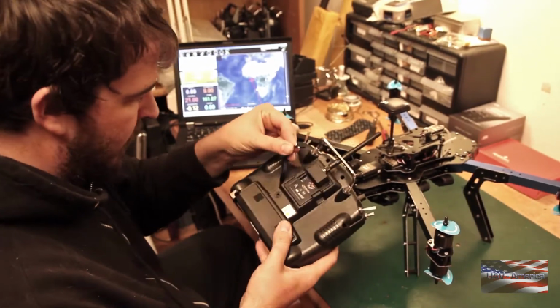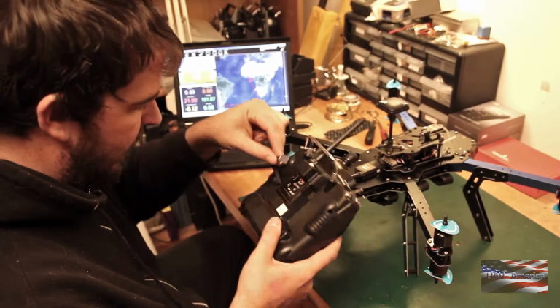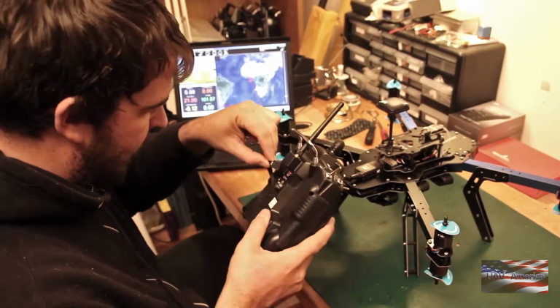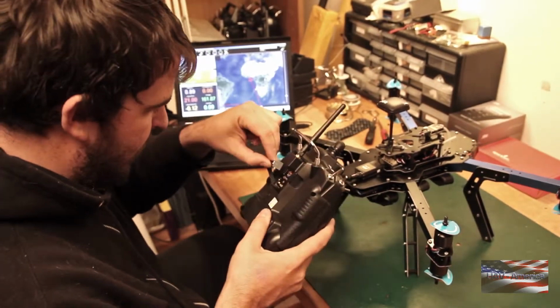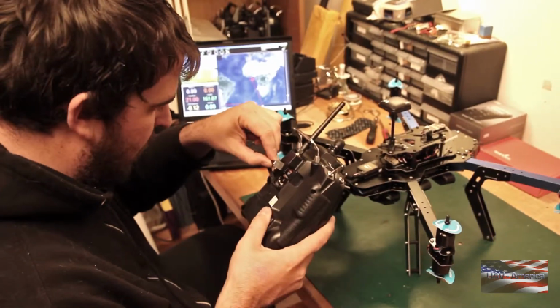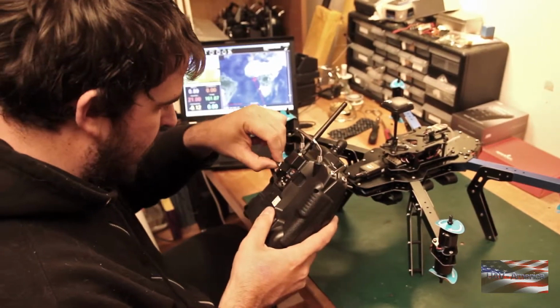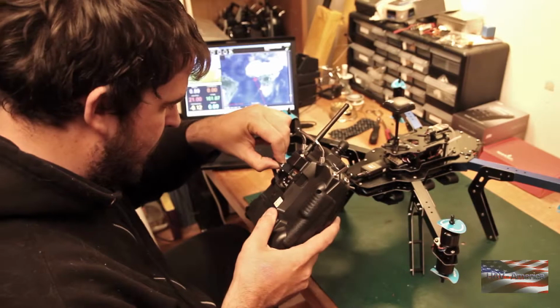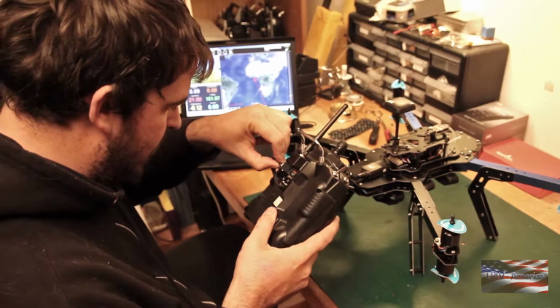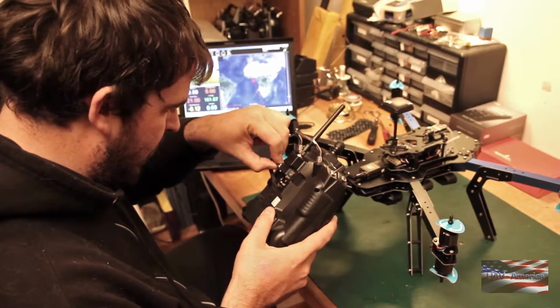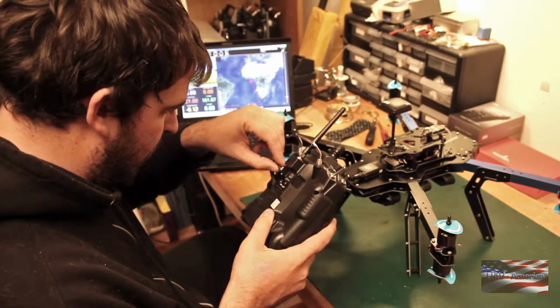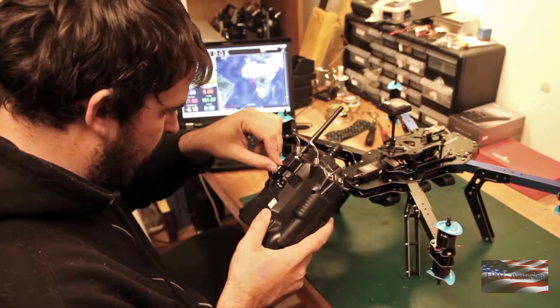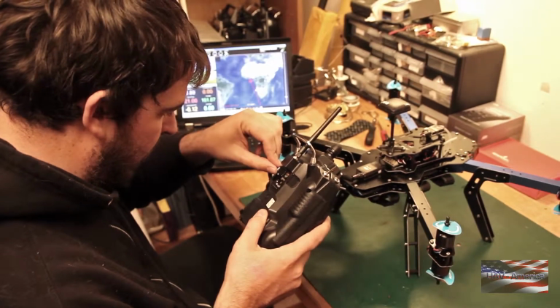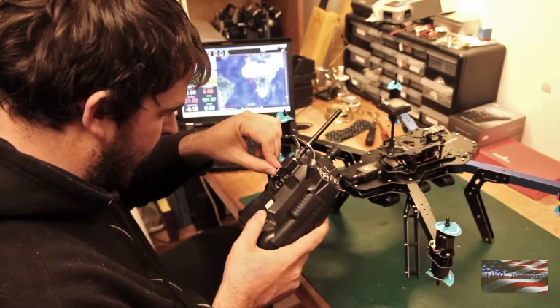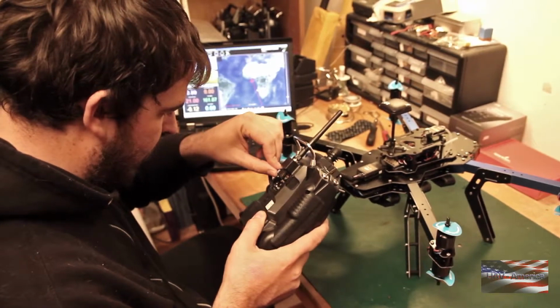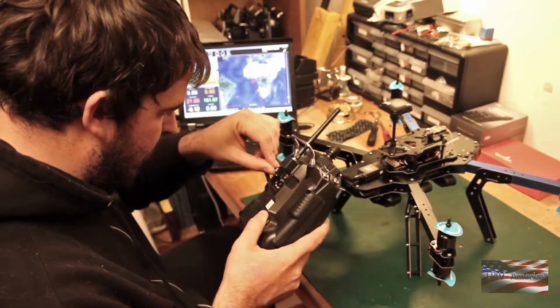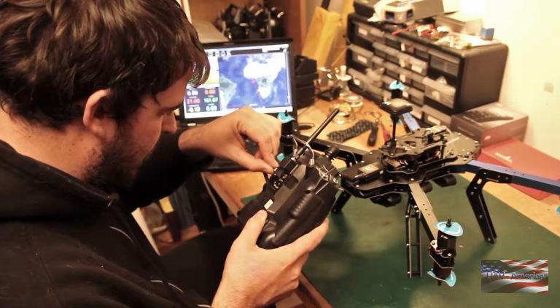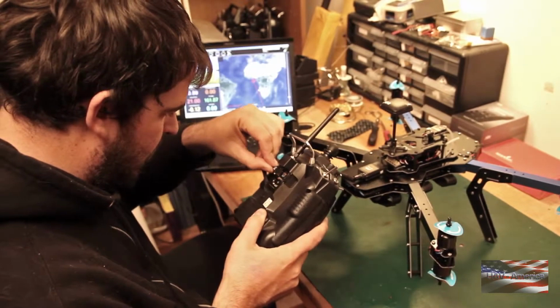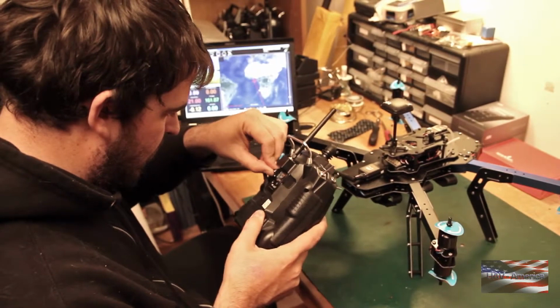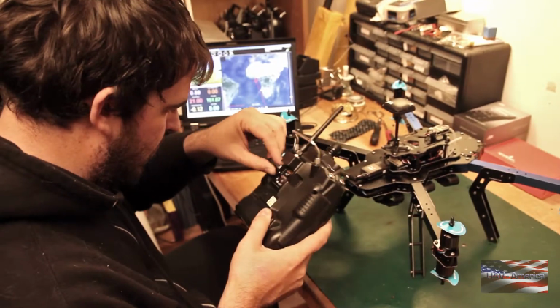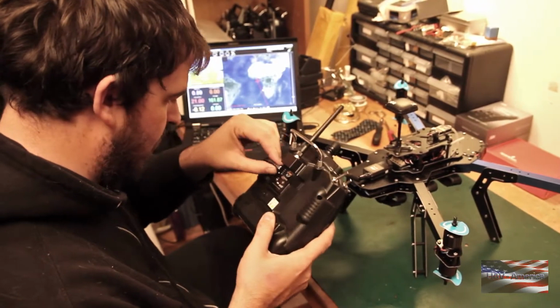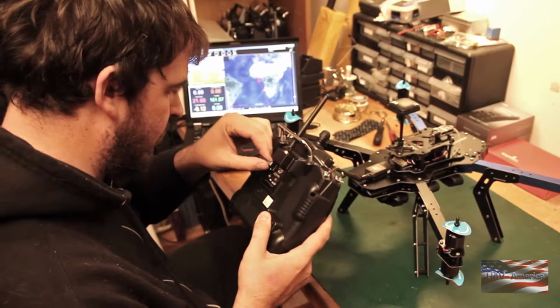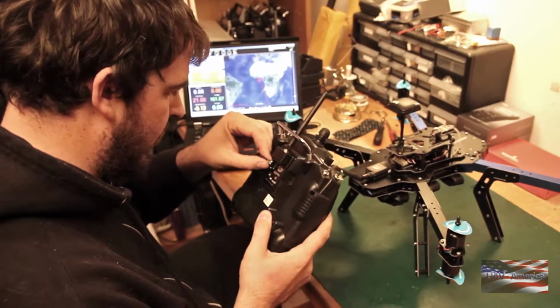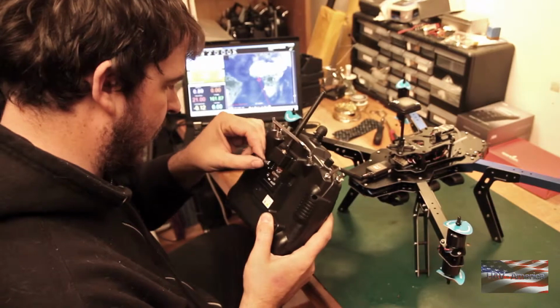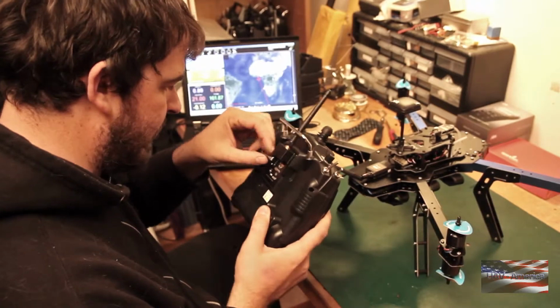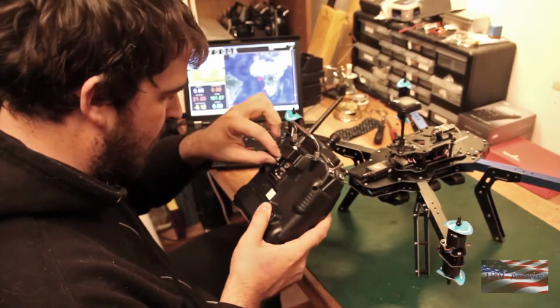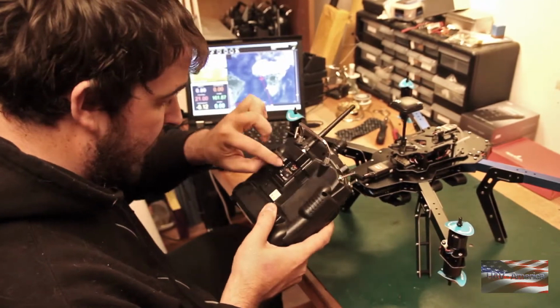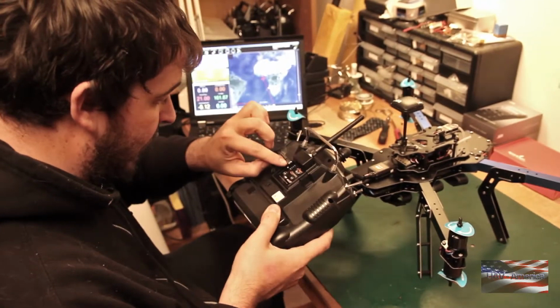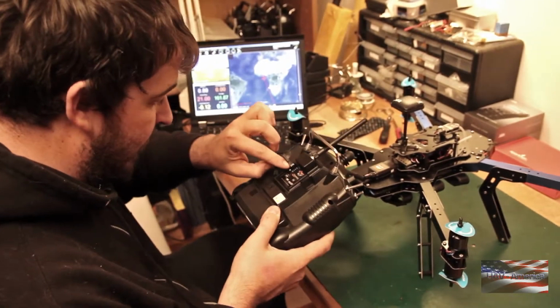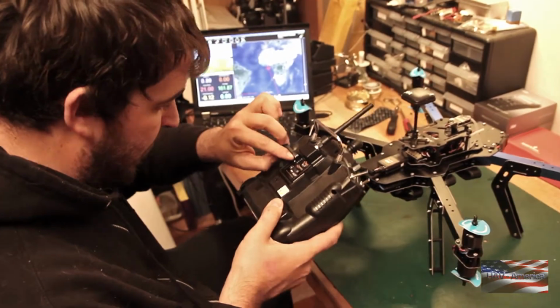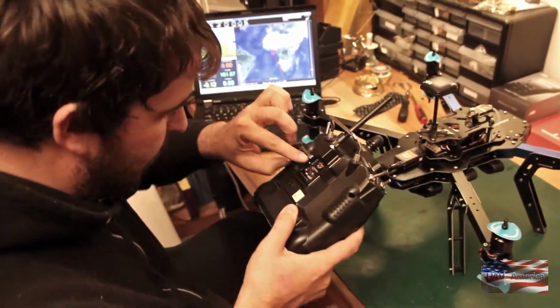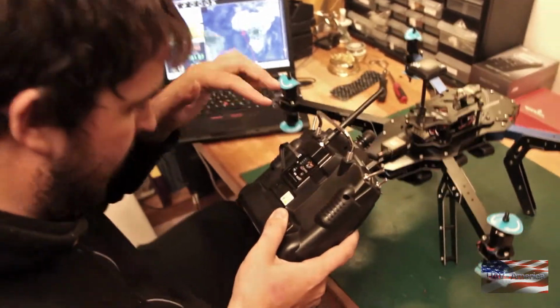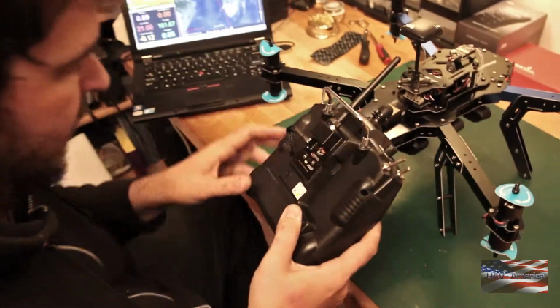Then we're gonna take this telemetry cable and plug it right into the back of the module. It's got male pins sticking out, so you want to be careful when you insert that.